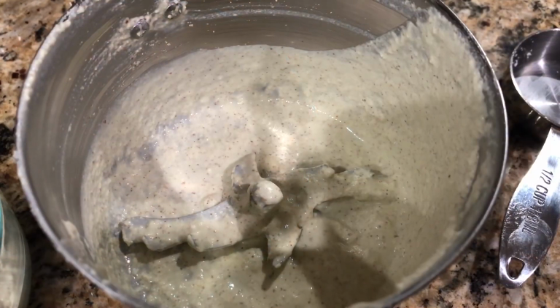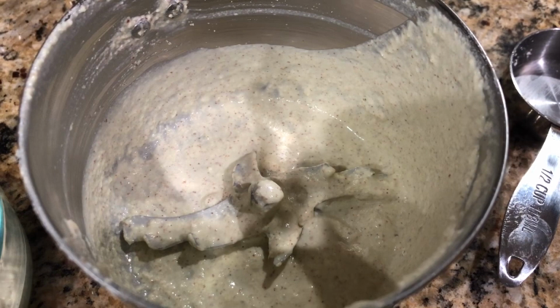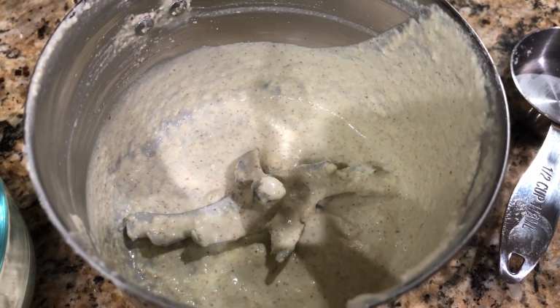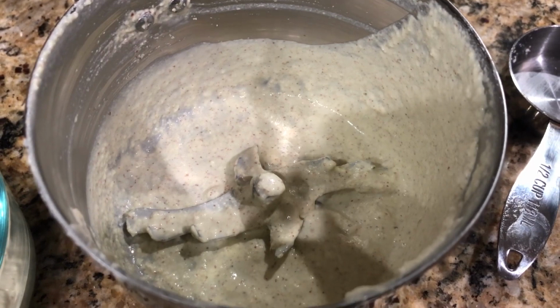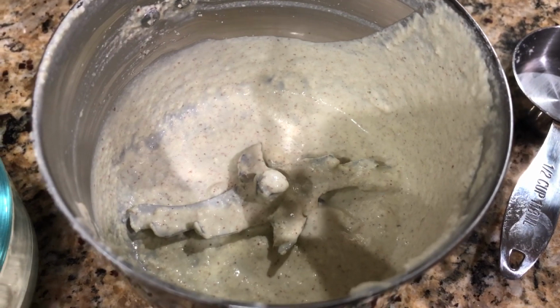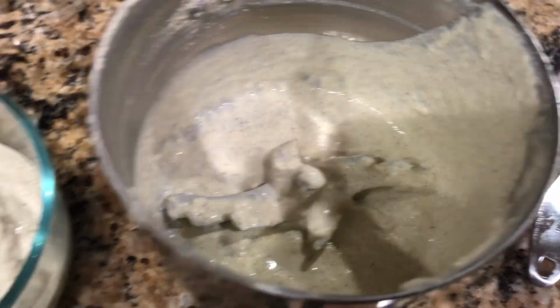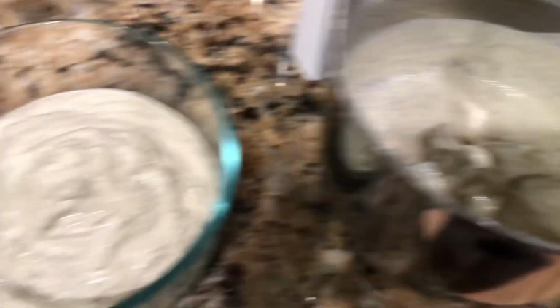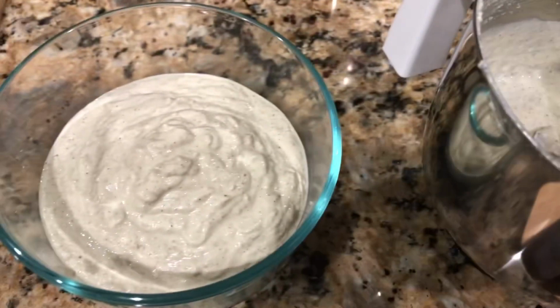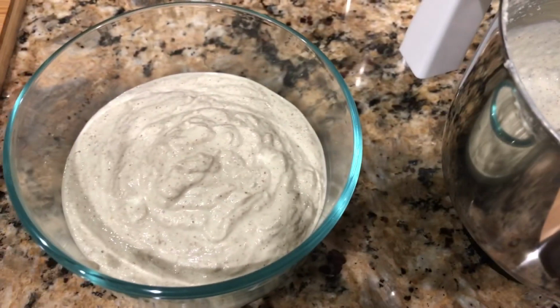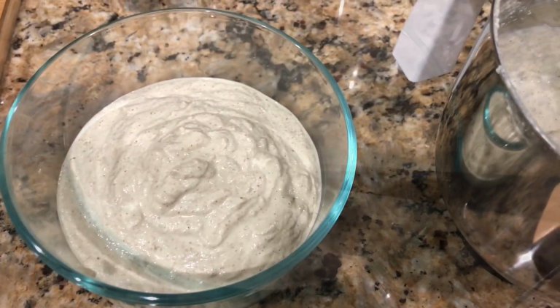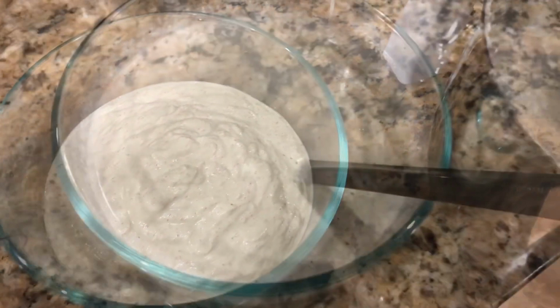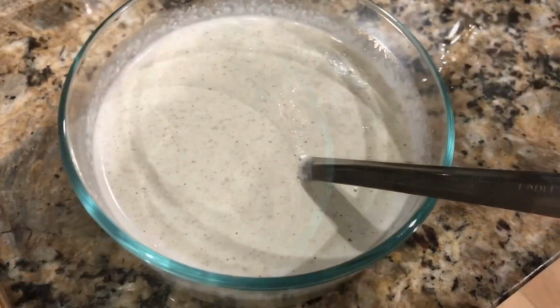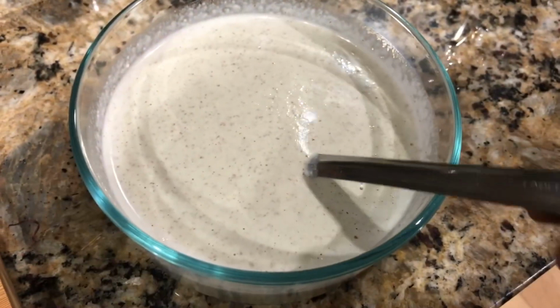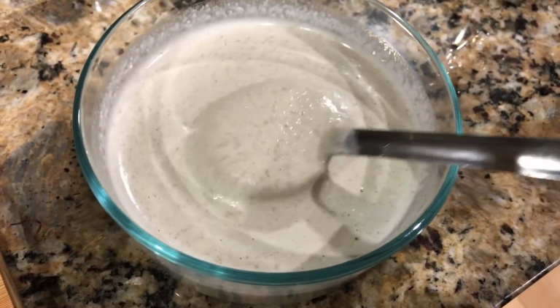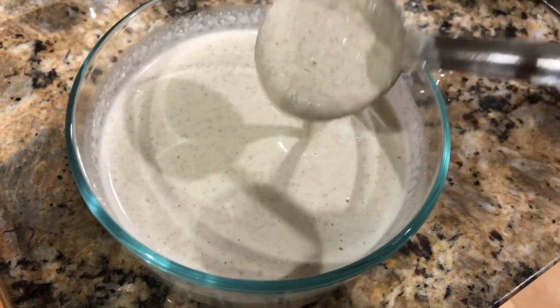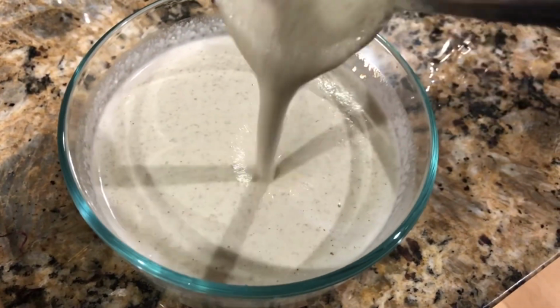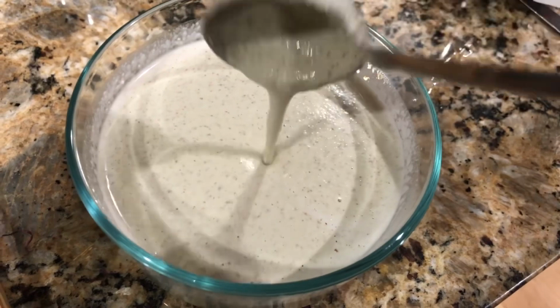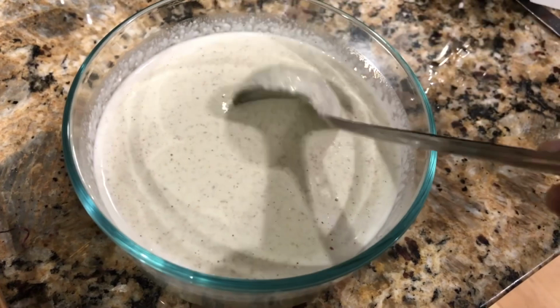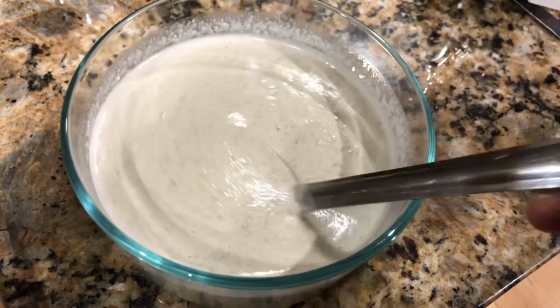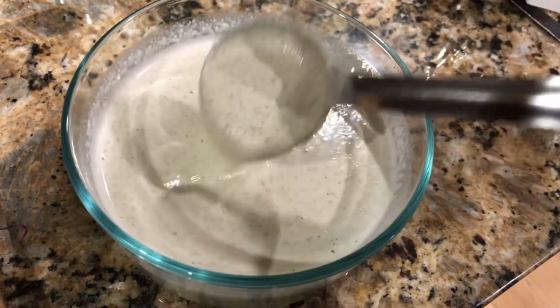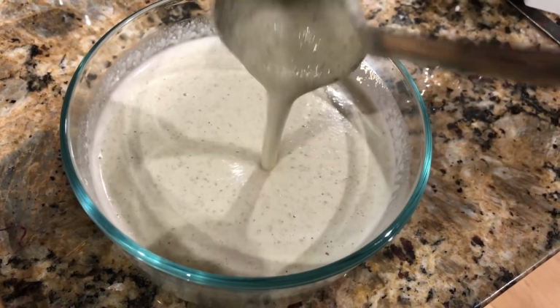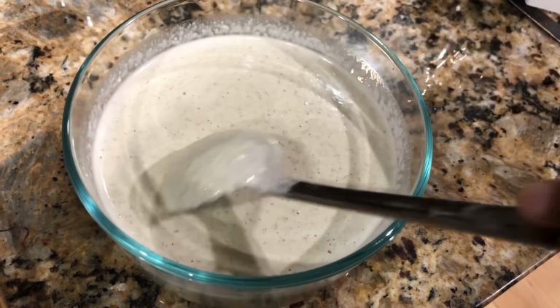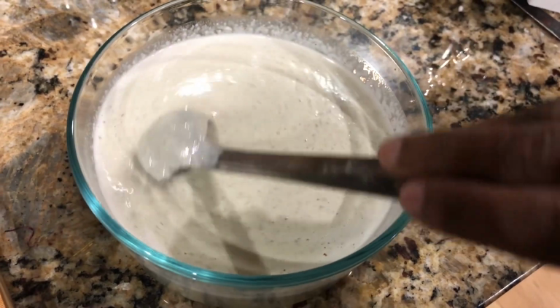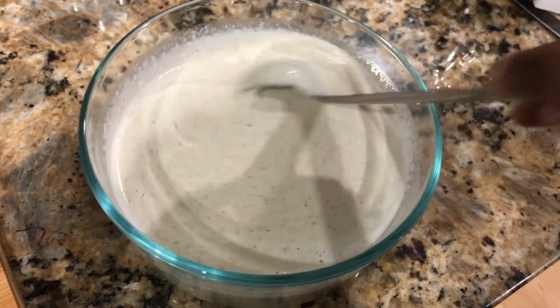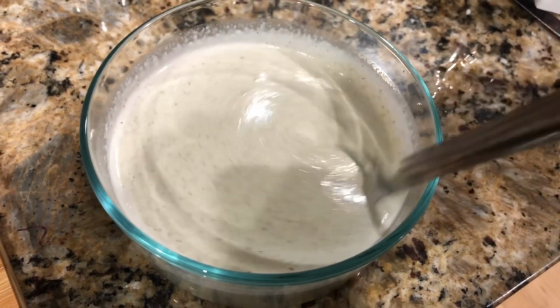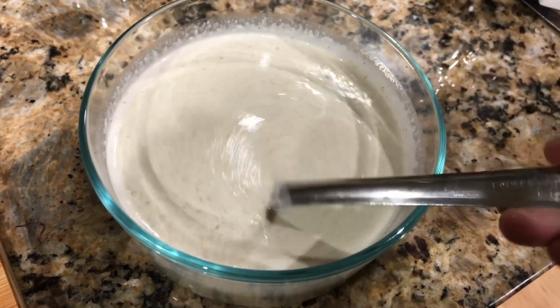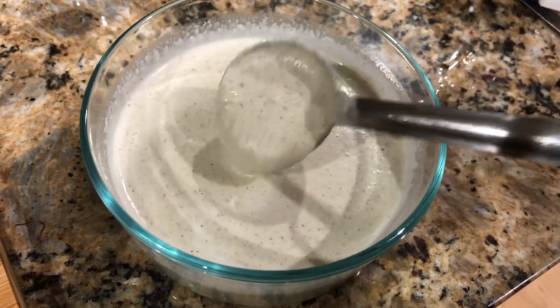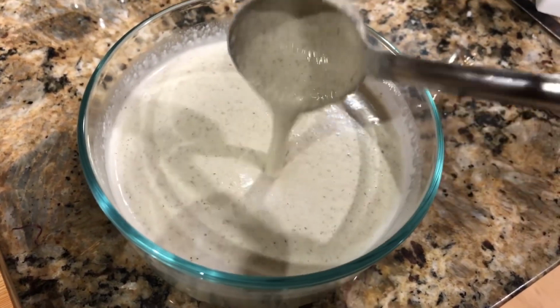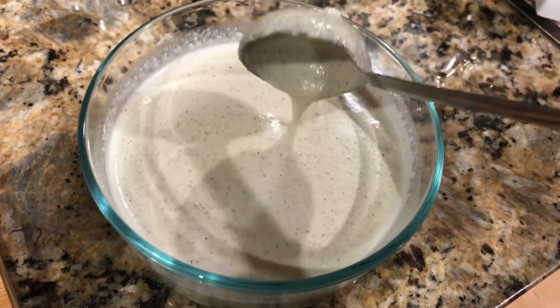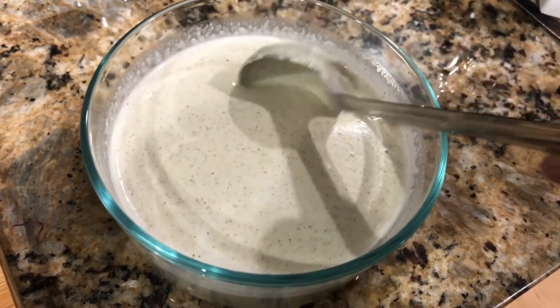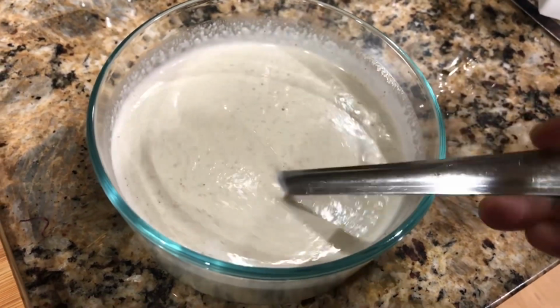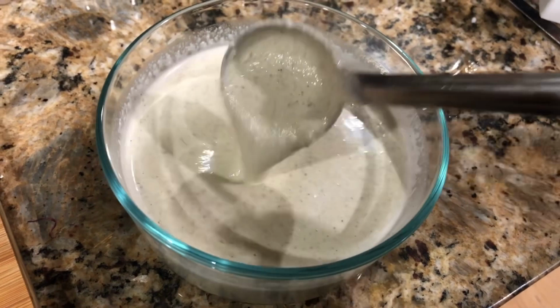Now I'm going to add some more water, rinse the jar, and add it into the chutney. This is the consistency I prefer. Some people like very thick coconut chutney, and some people like it watery.